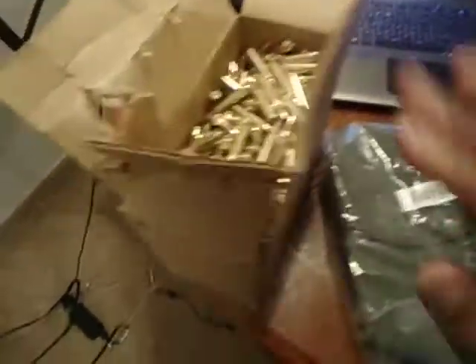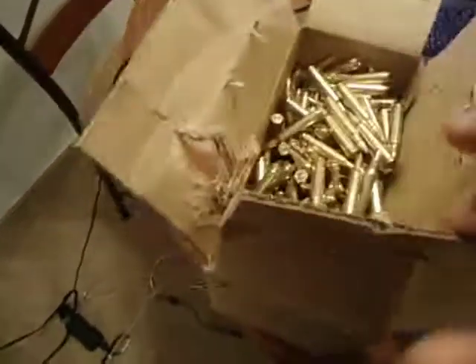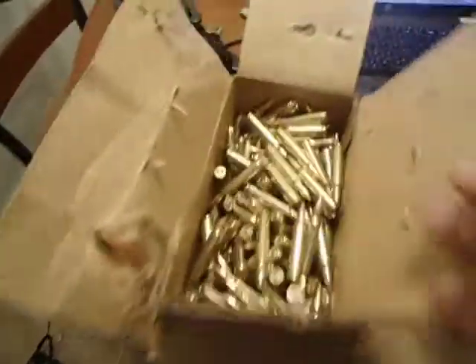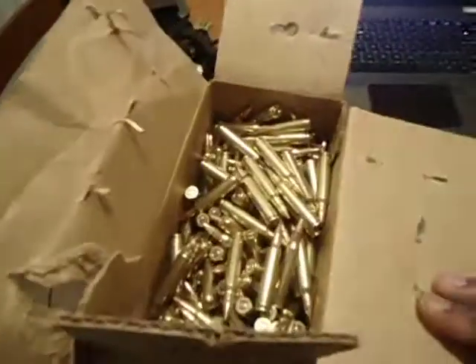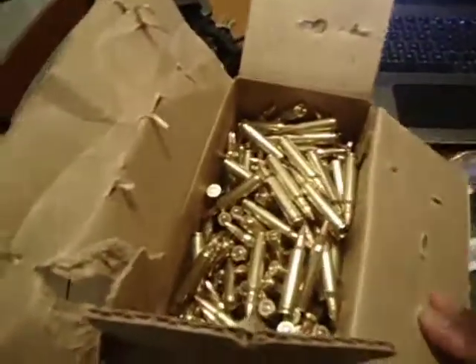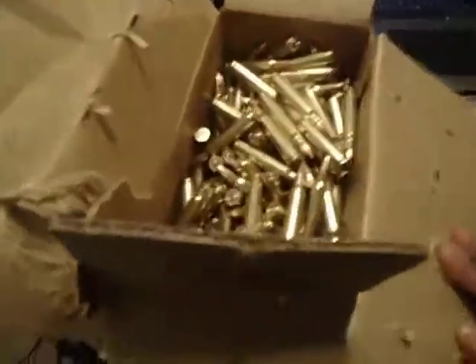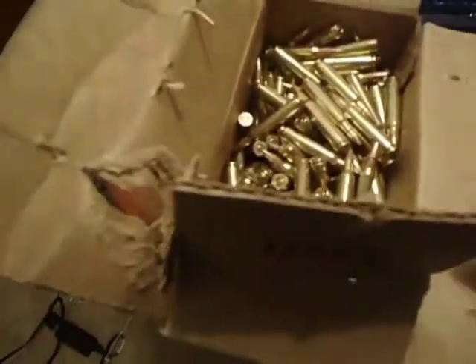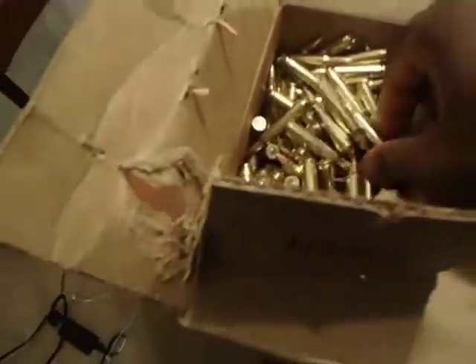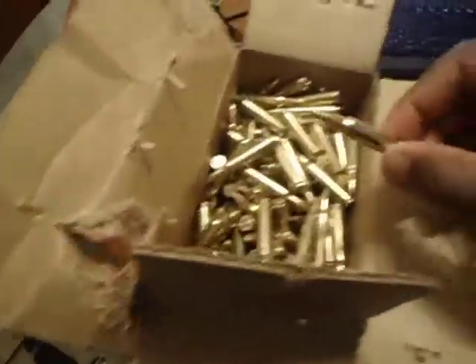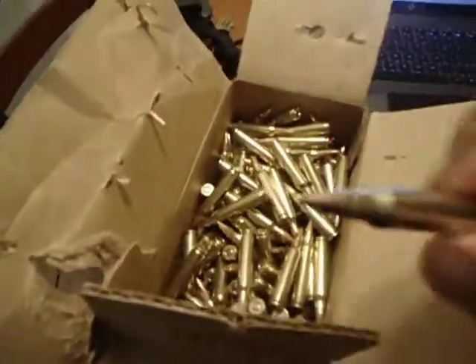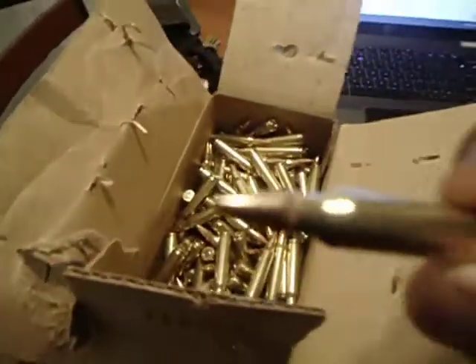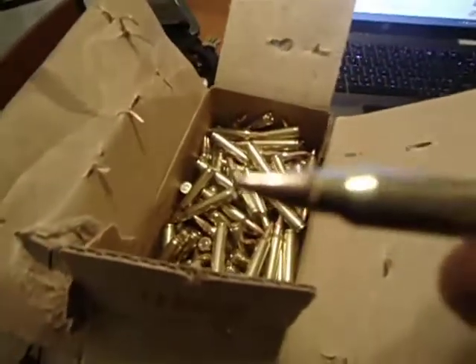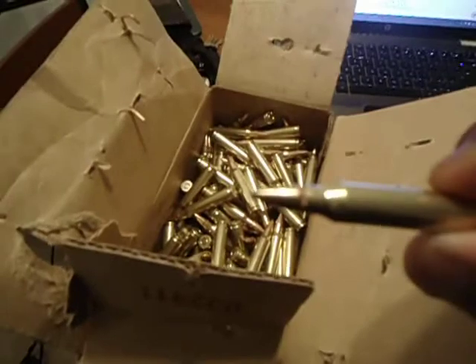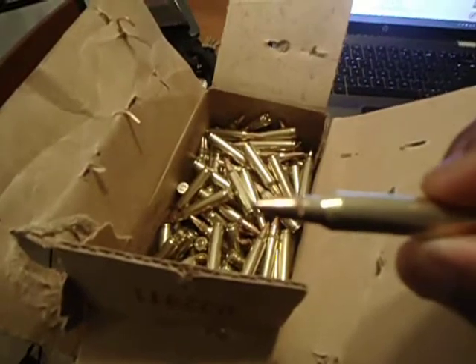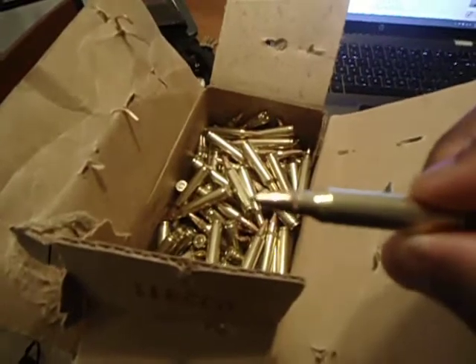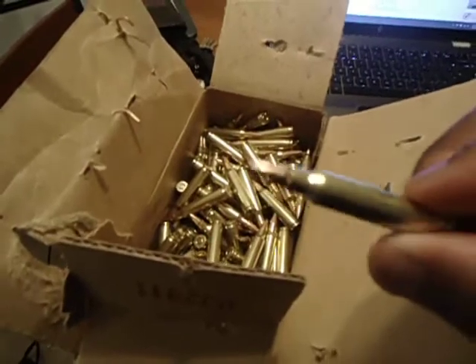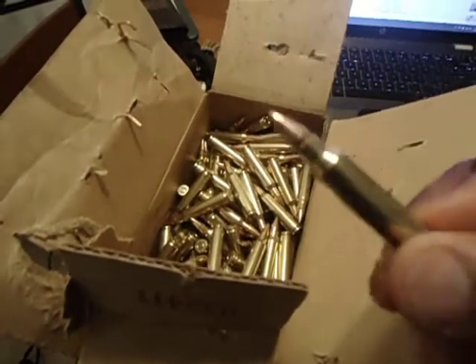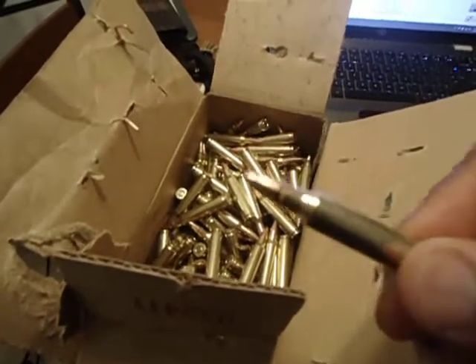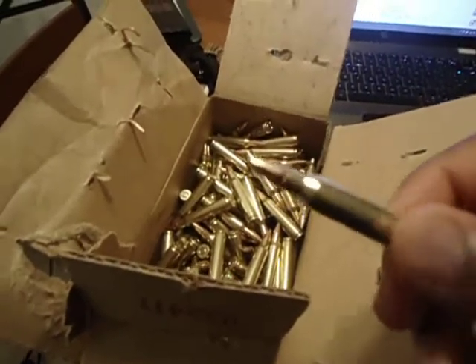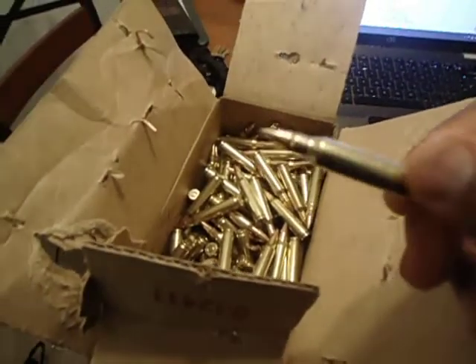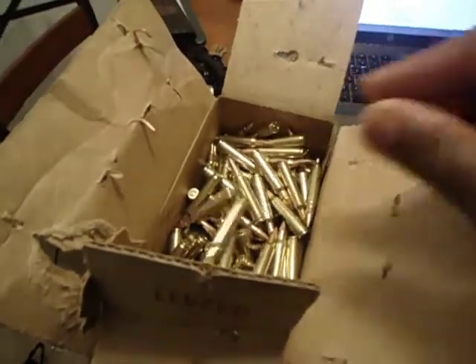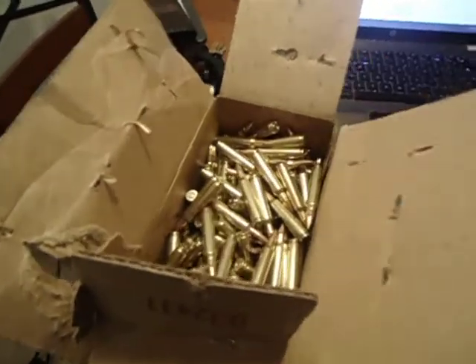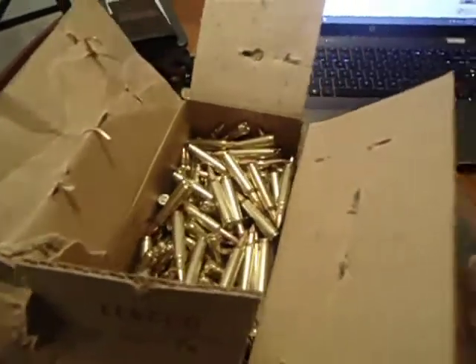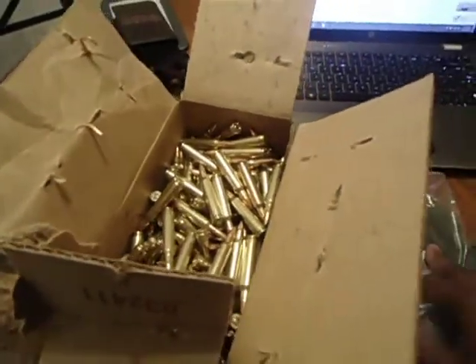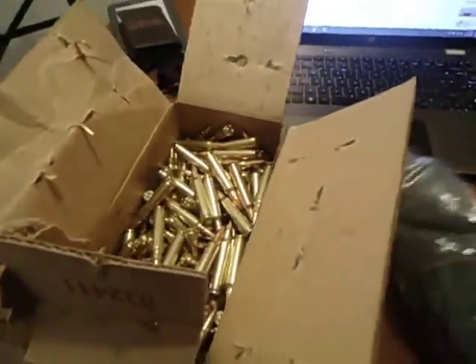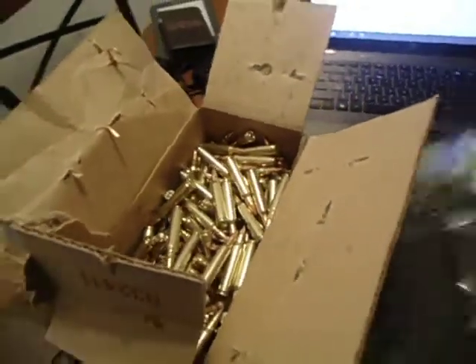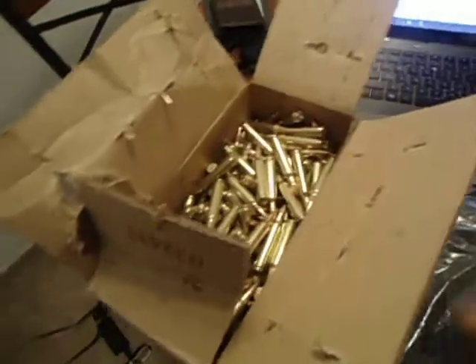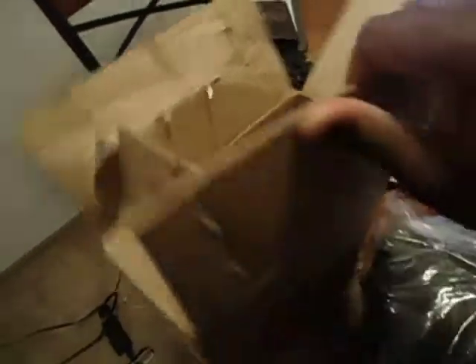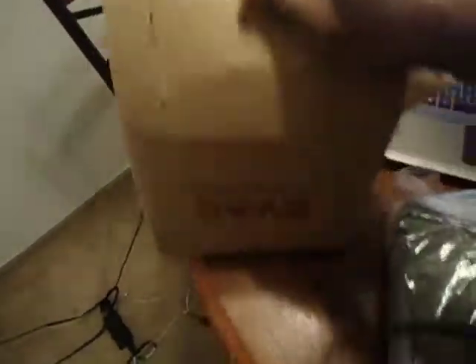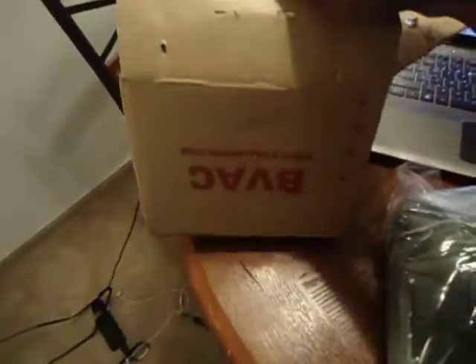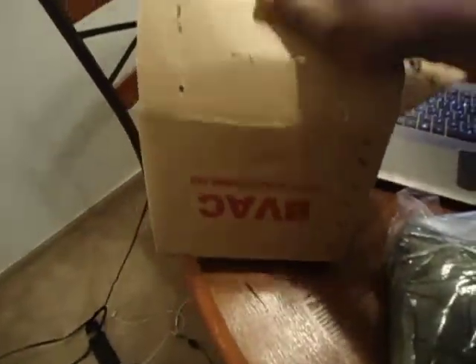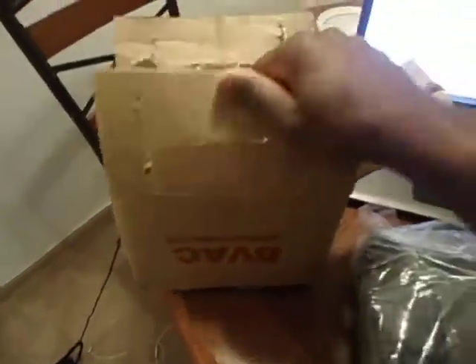So just 500 rounds — I thought it was FMJ, but I guess it's softpoint .223 ammo. That's some good stuff. This was about 155 bucks.